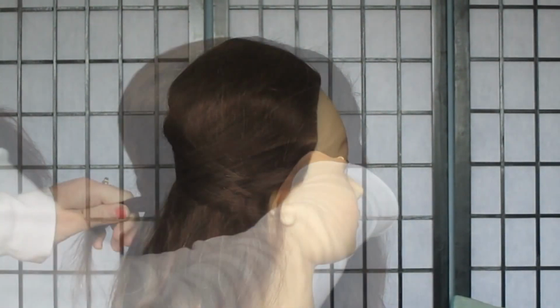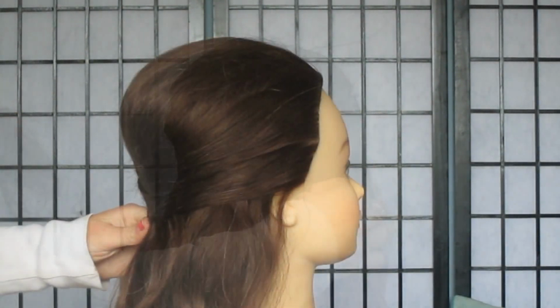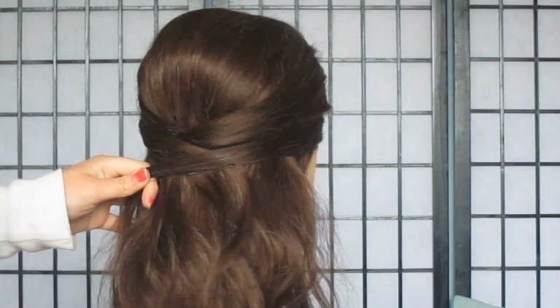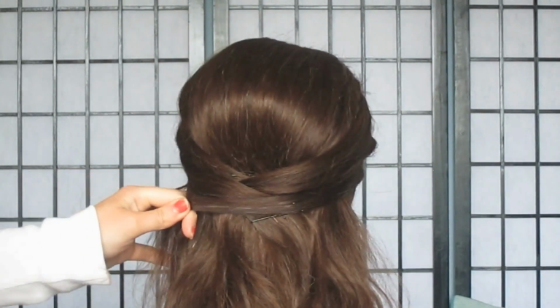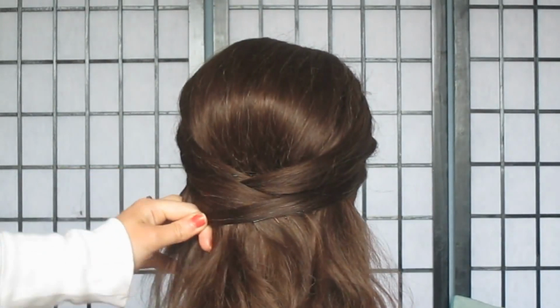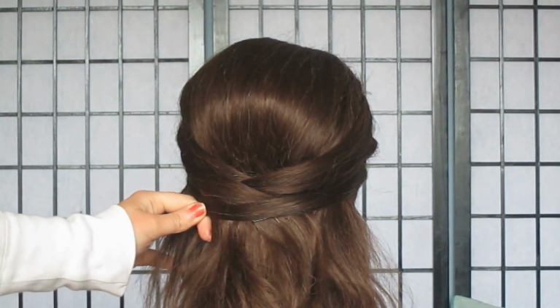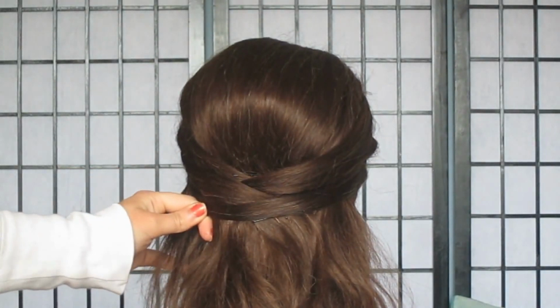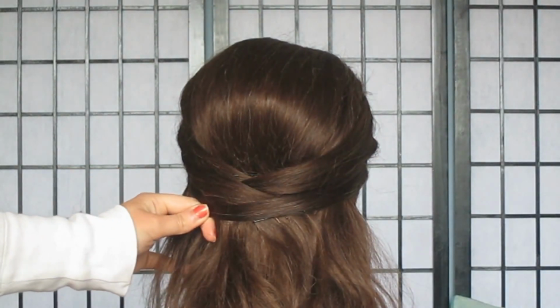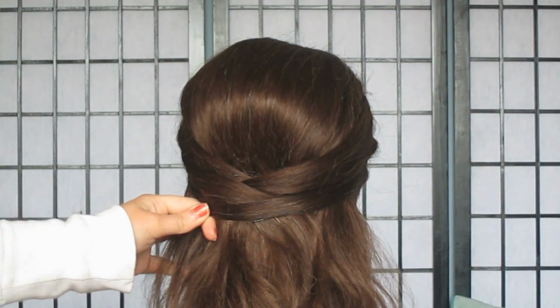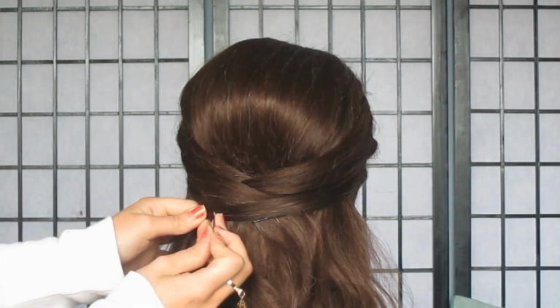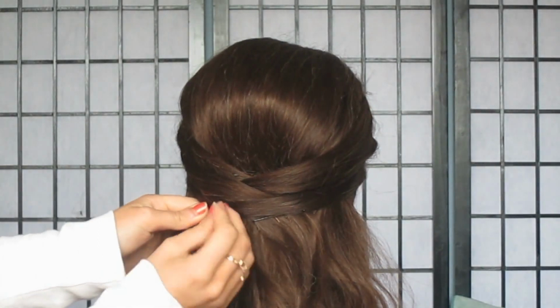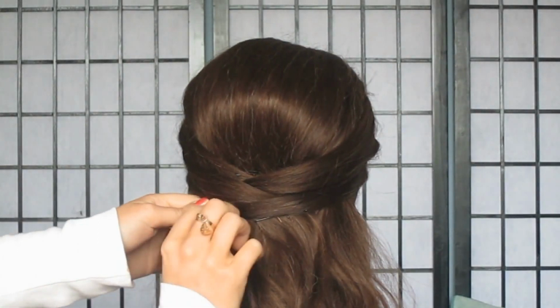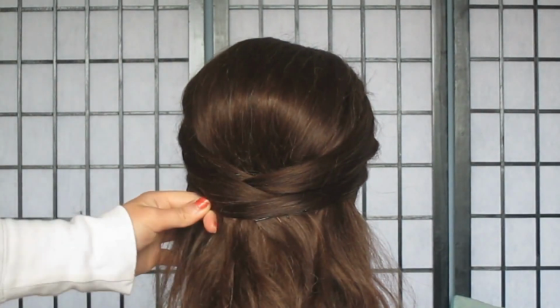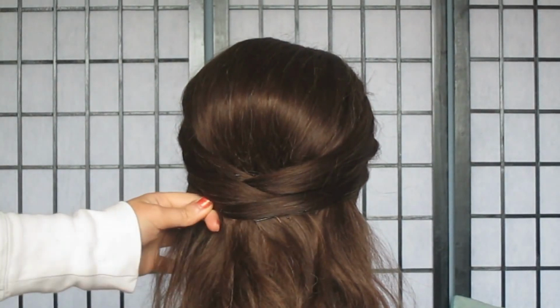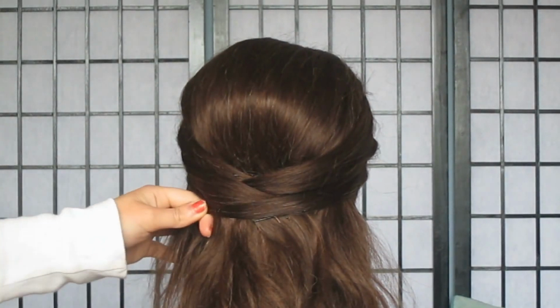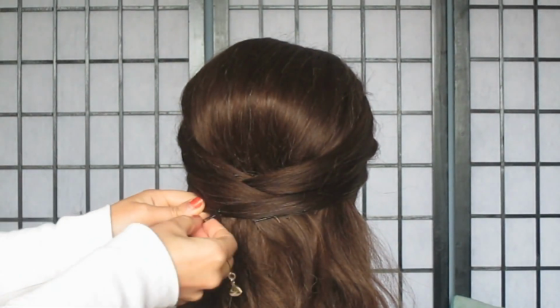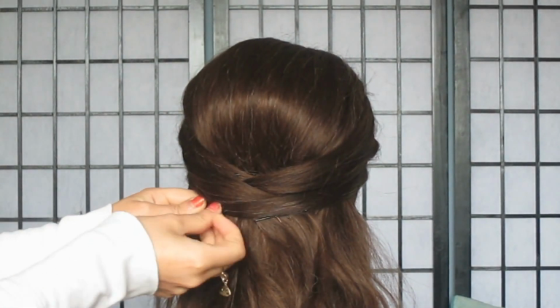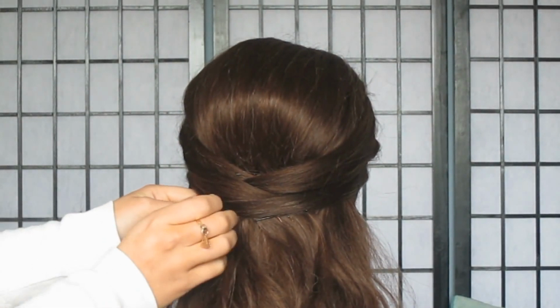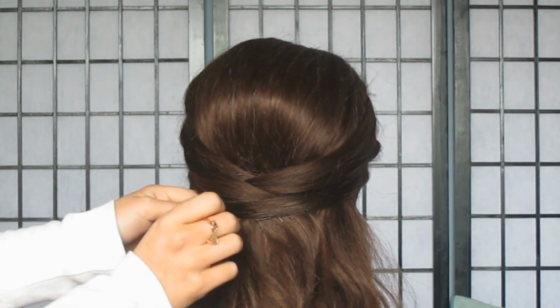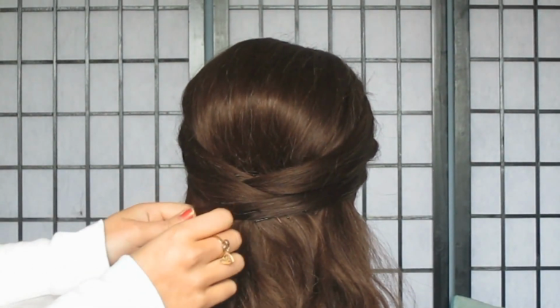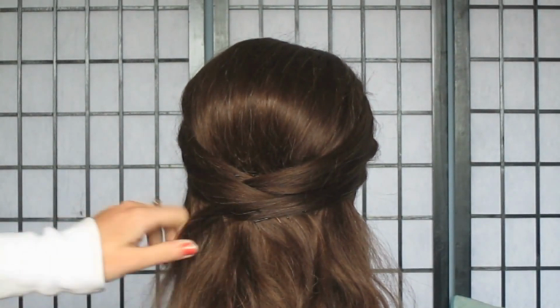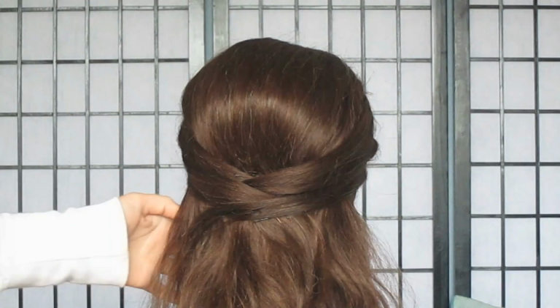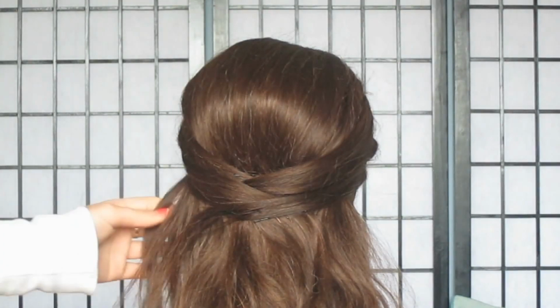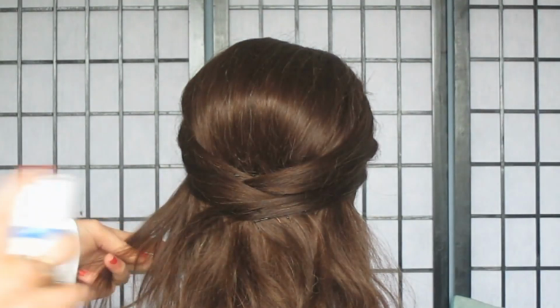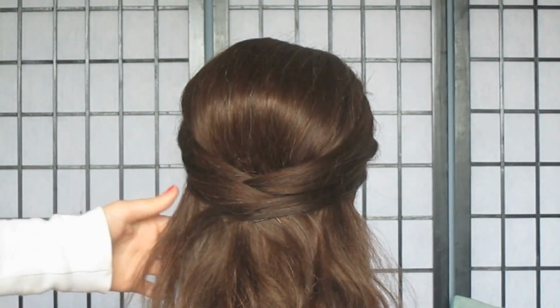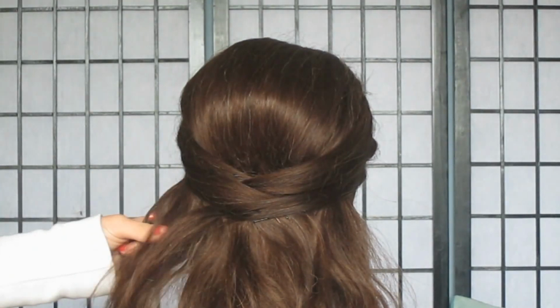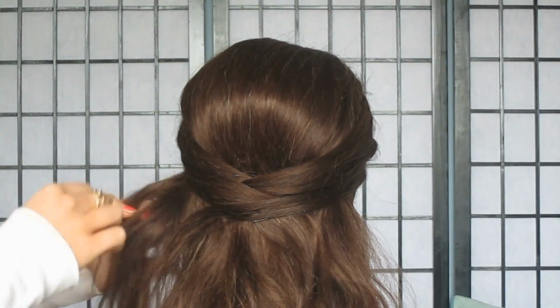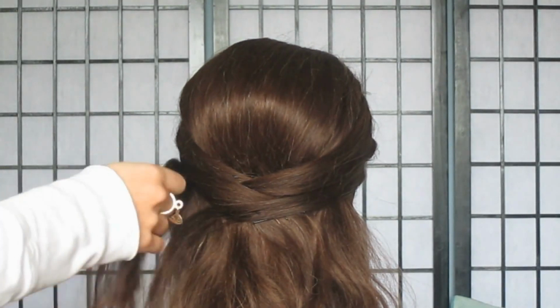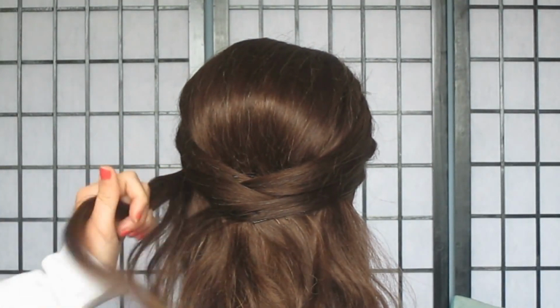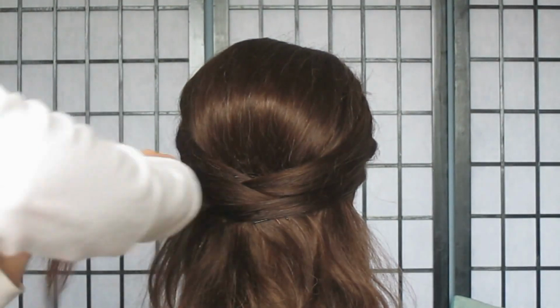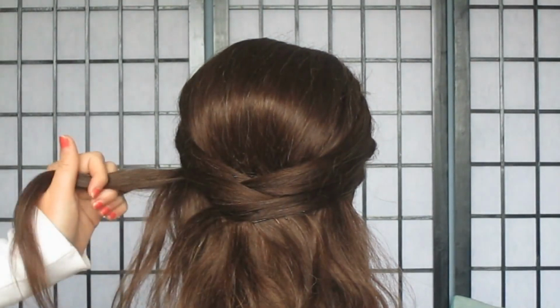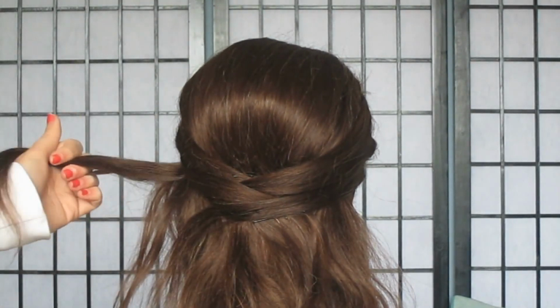So once you cross over the front sections you want to repeat this process on both sides, bringing back sections so you have at least three layers of crossovers. You should just finish below the ear.